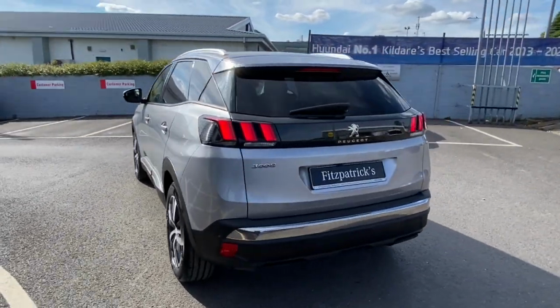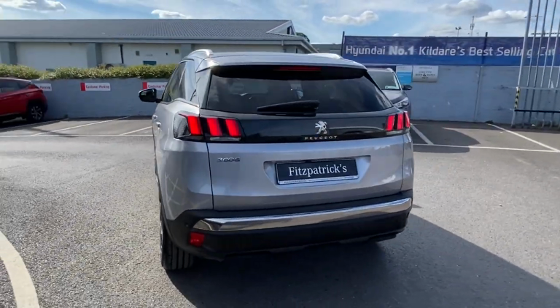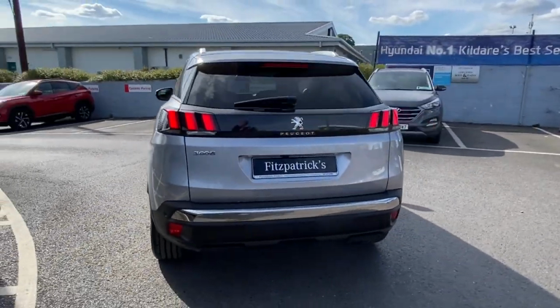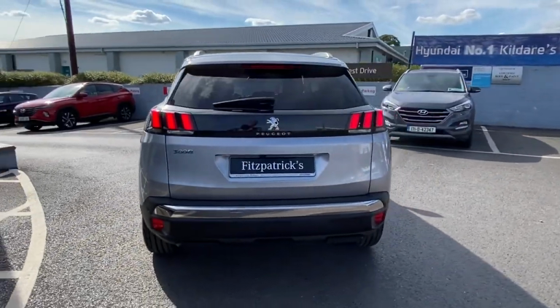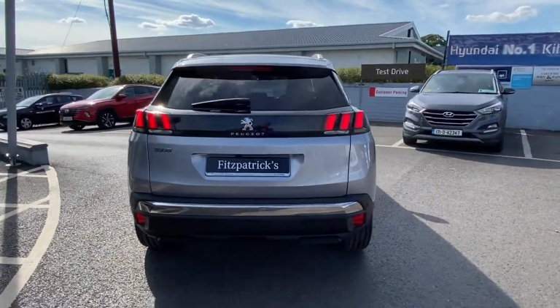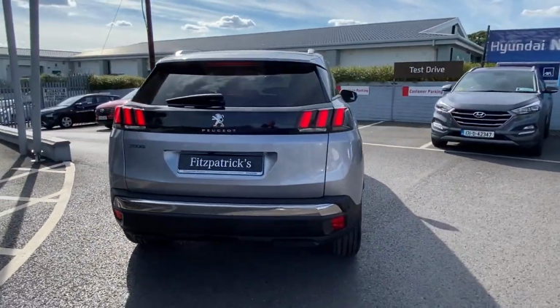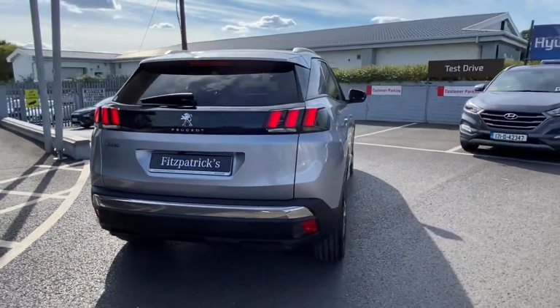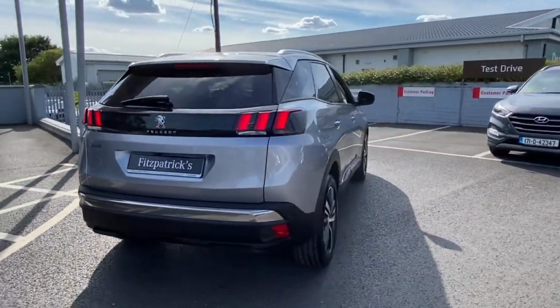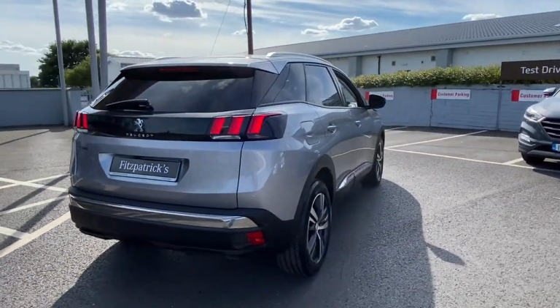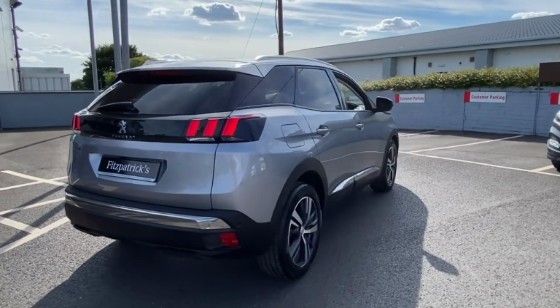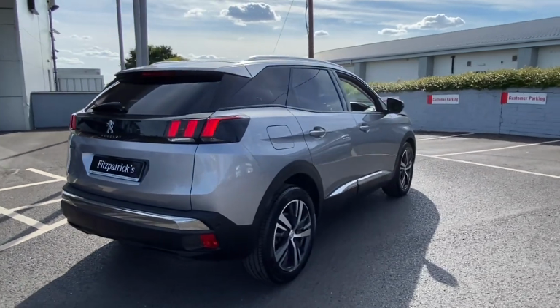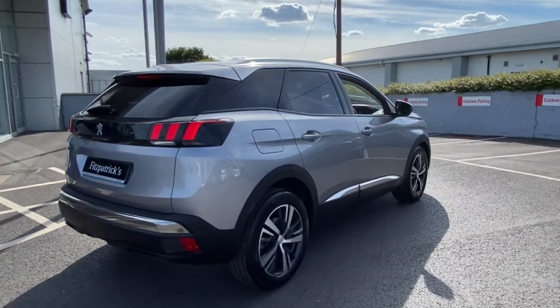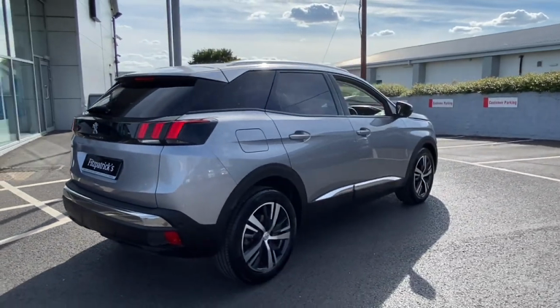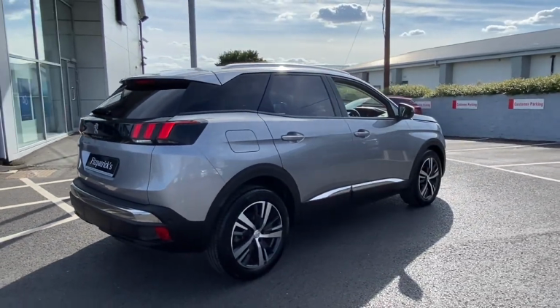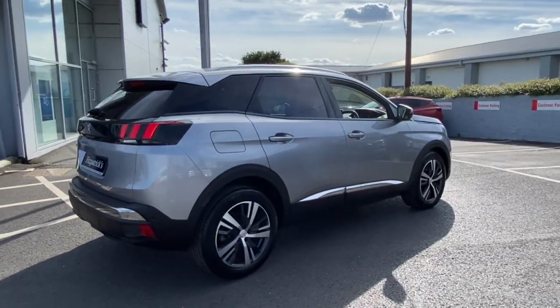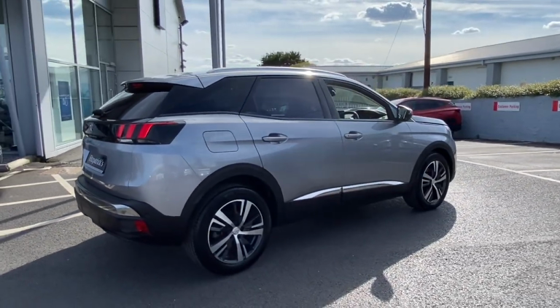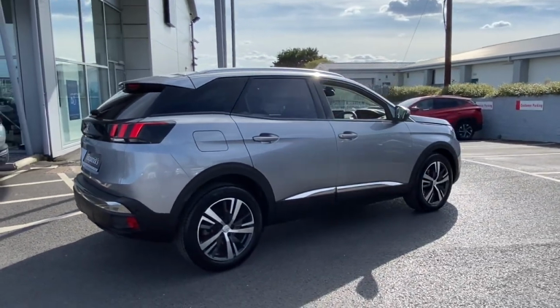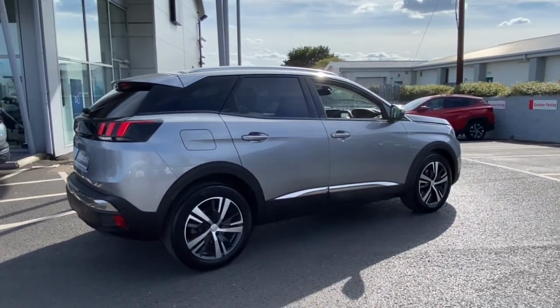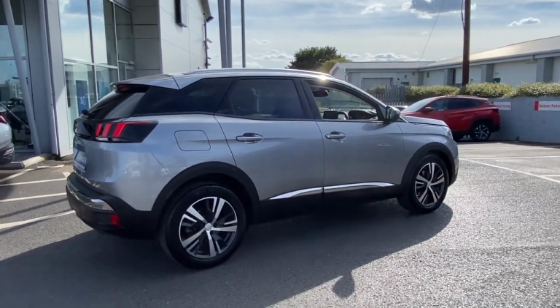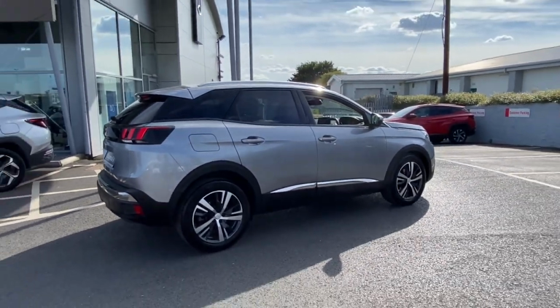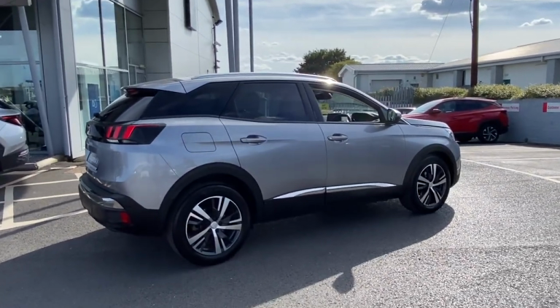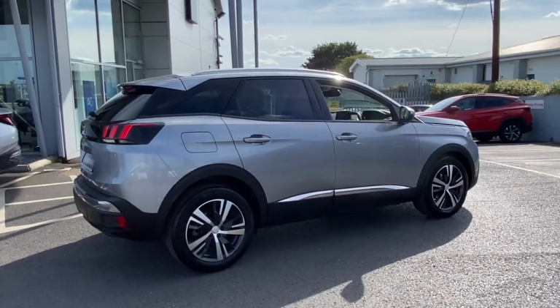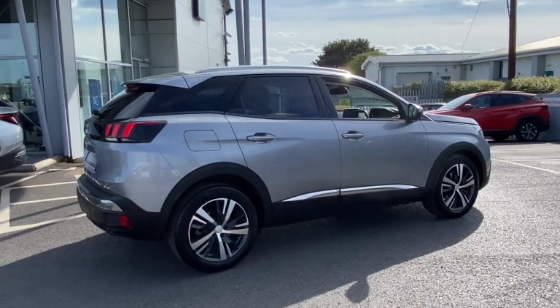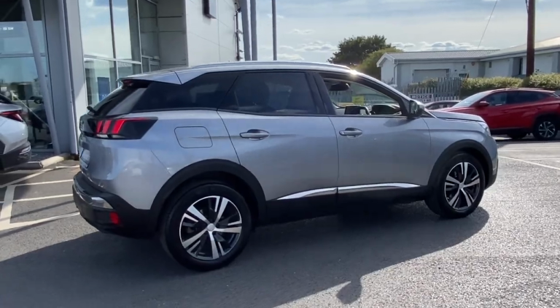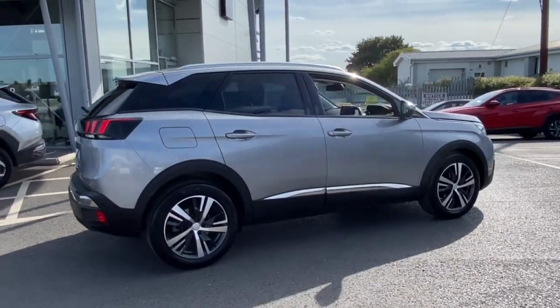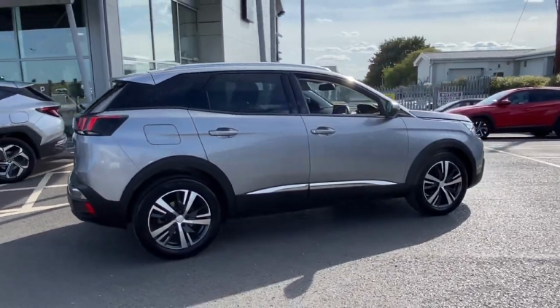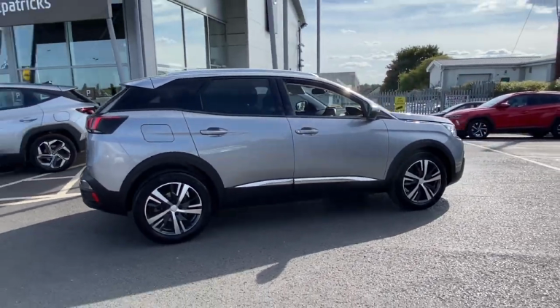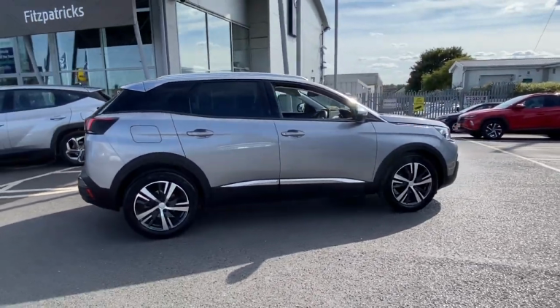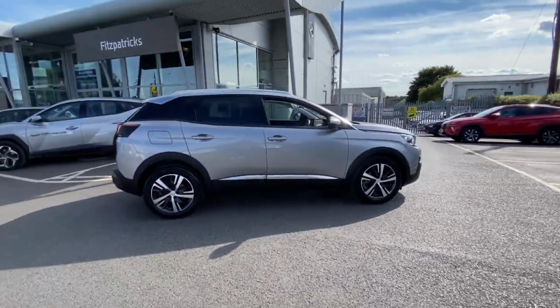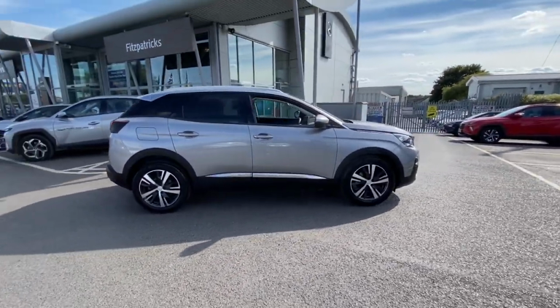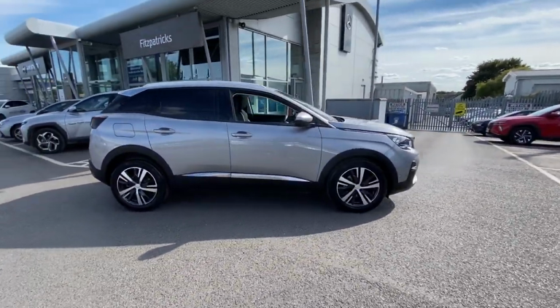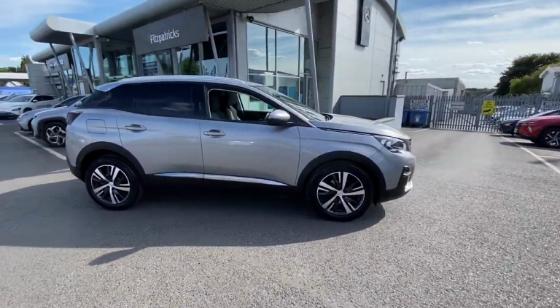If you're coming to look at the car, you'll have a good idea of what you're coming to see, or if you're just trying to find out a bit more about these cars and you're slightly unfamiliar, you may find this video to be useful. I'm going to start off by showing the stuff I think is cool on the outside.